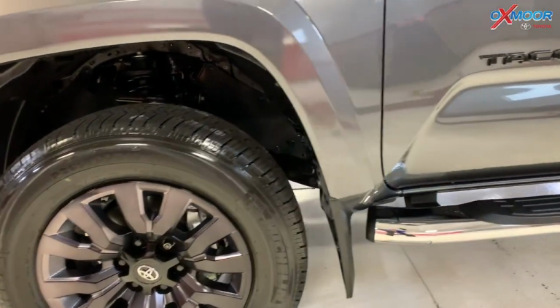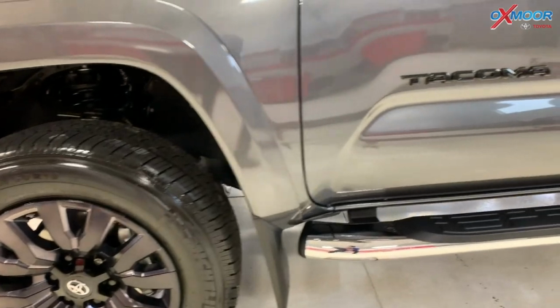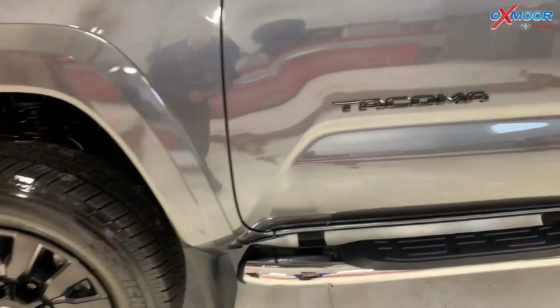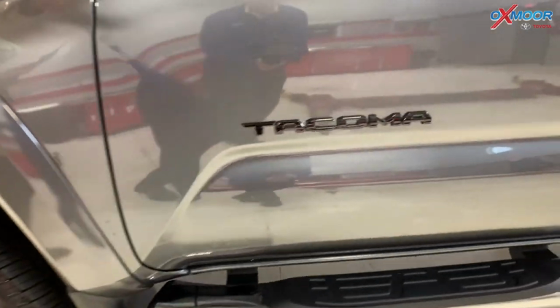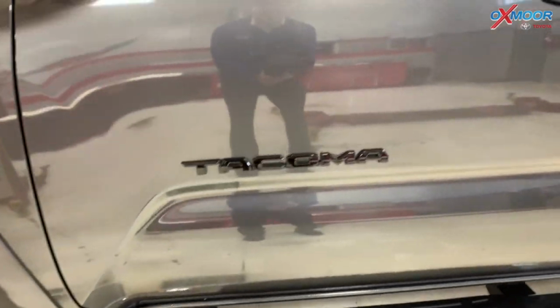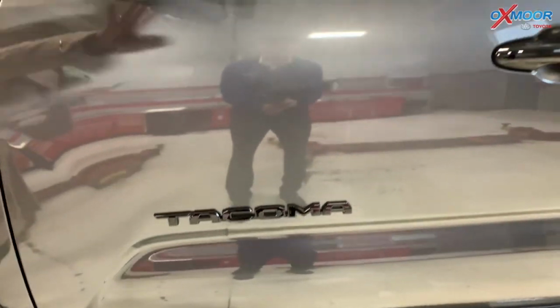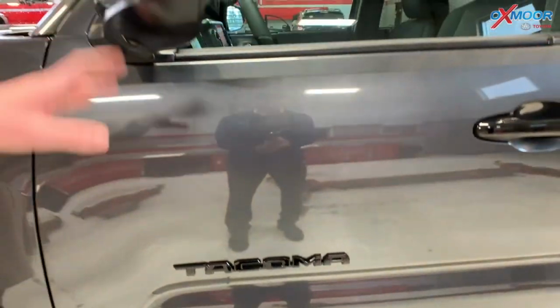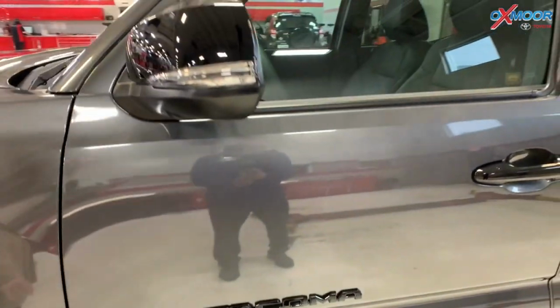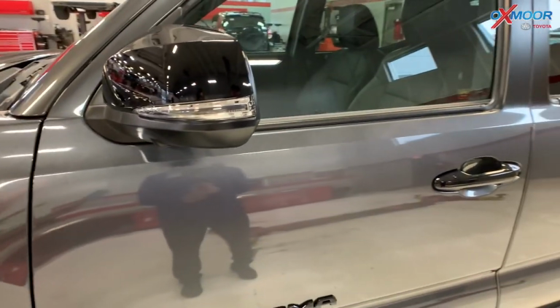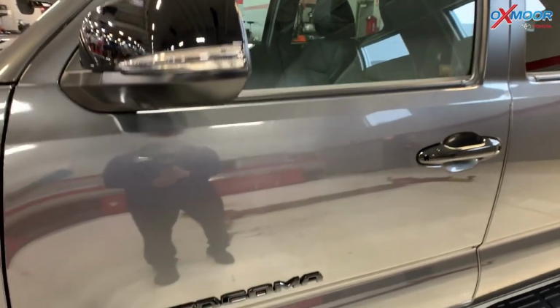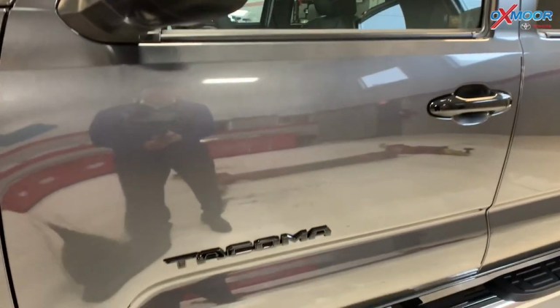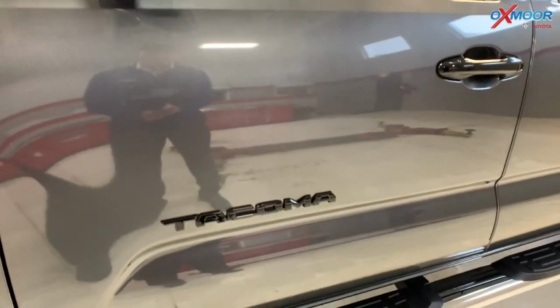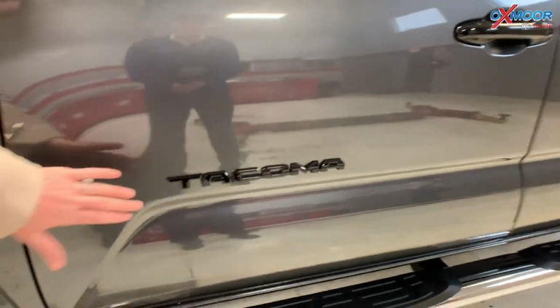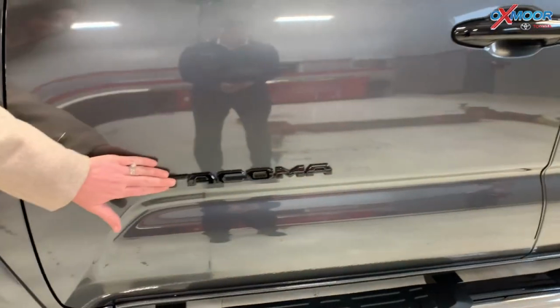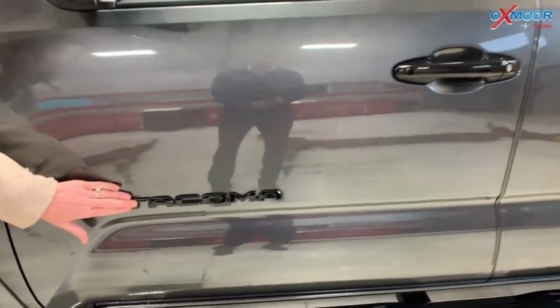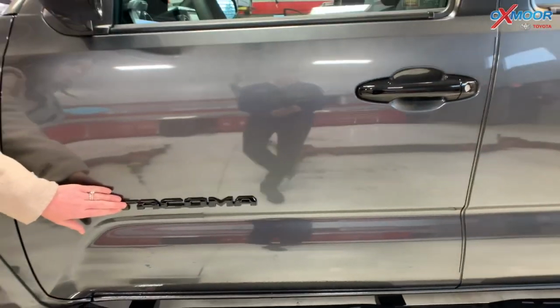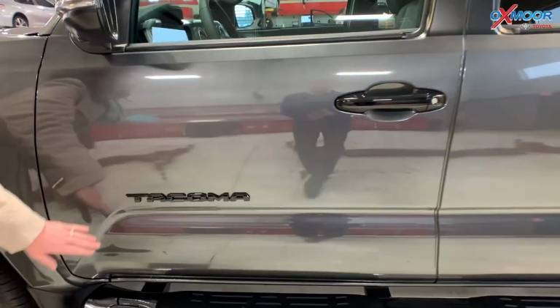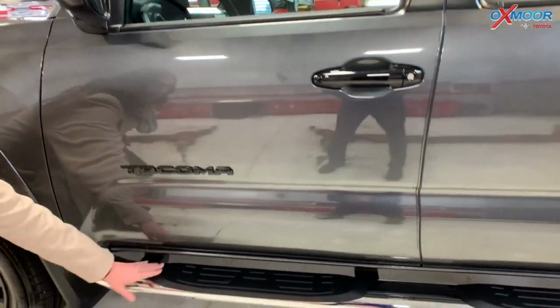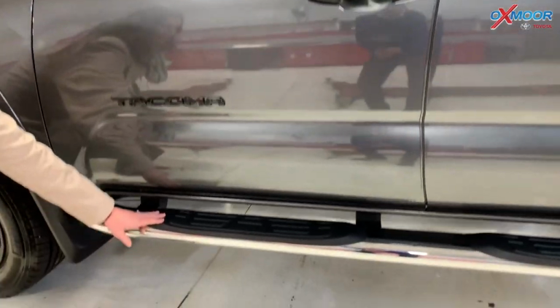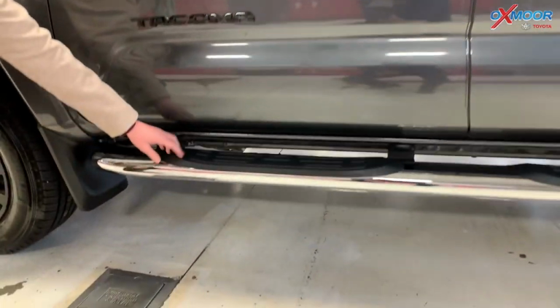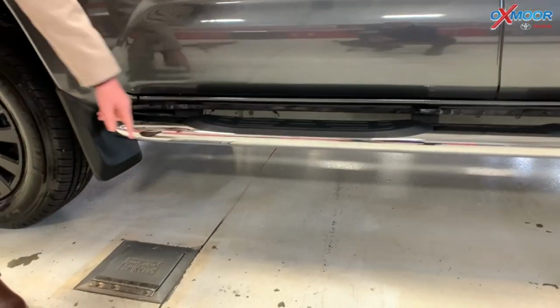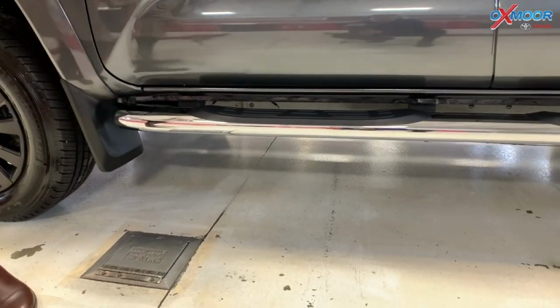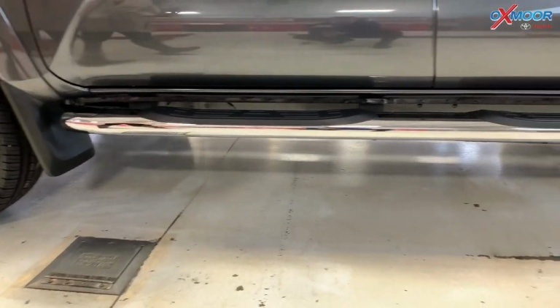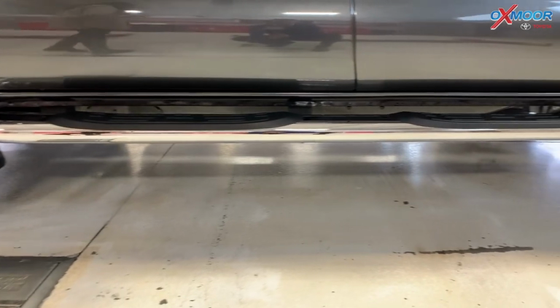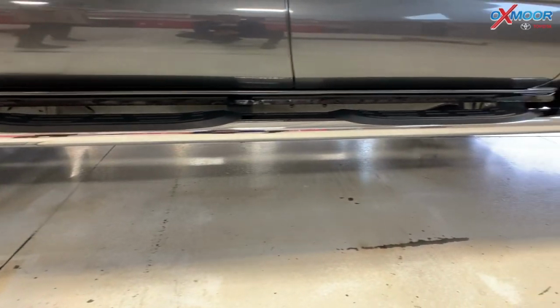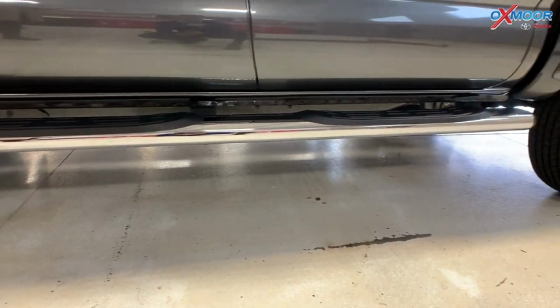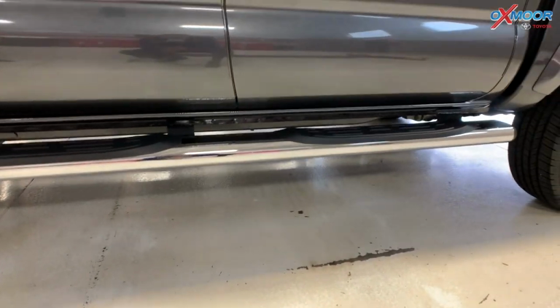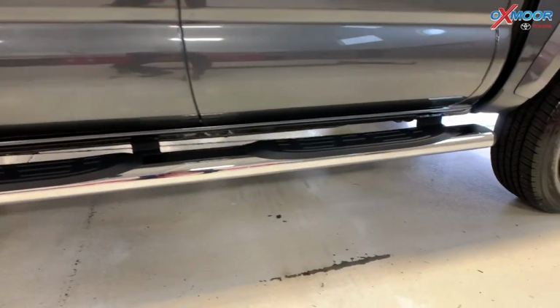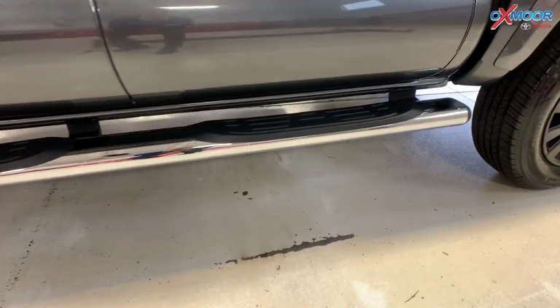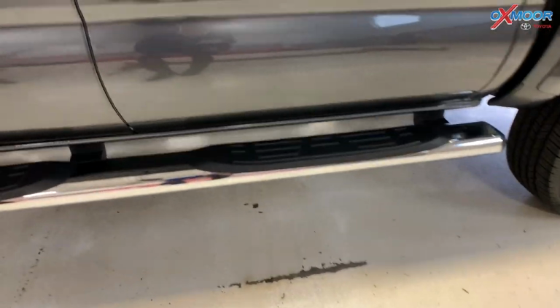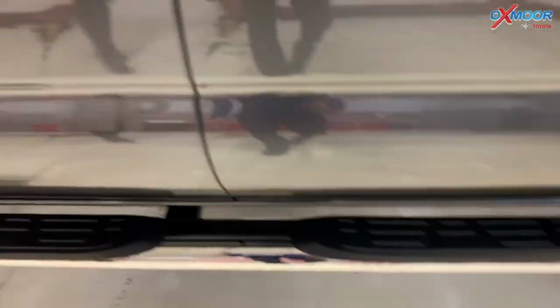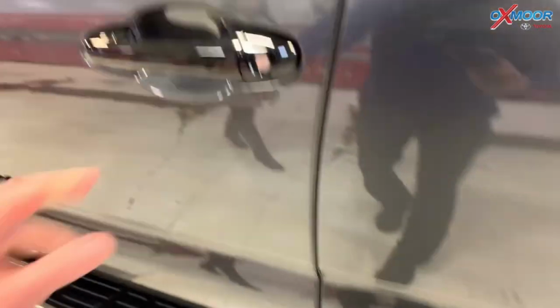Moving up here real quick, you're going to have the black mirror caps. You have black door handles. You've got that black badging. And then if we want to look right here, this is a 5-inch tube step. It is in chrome. It really stands out against that gray.